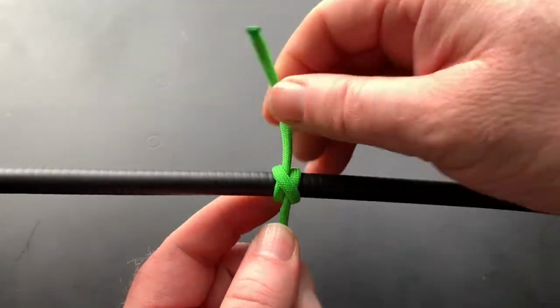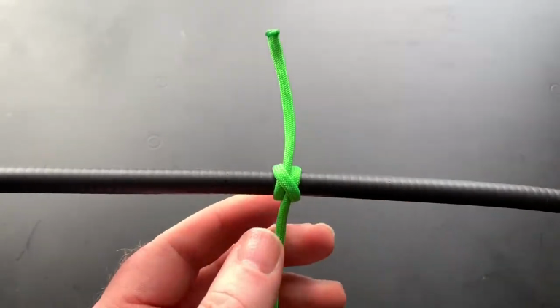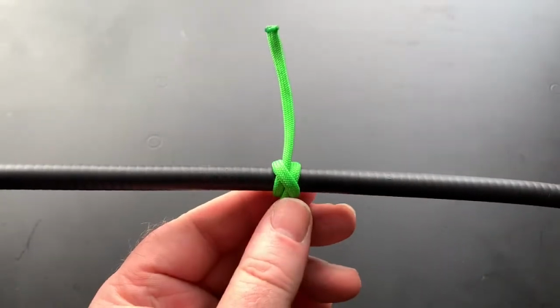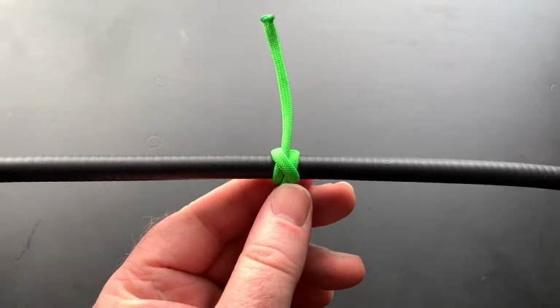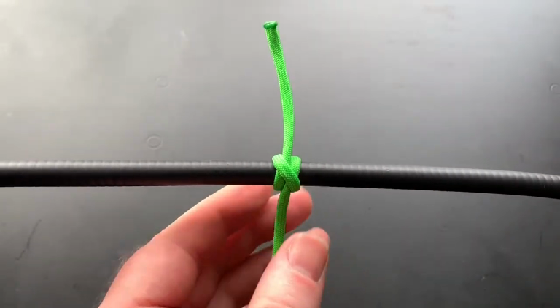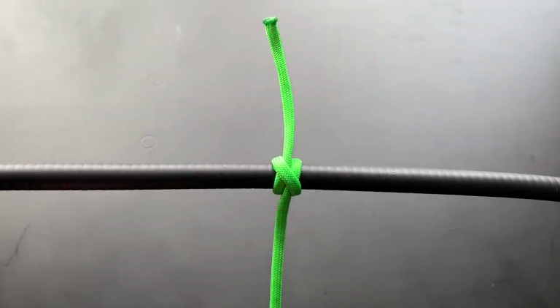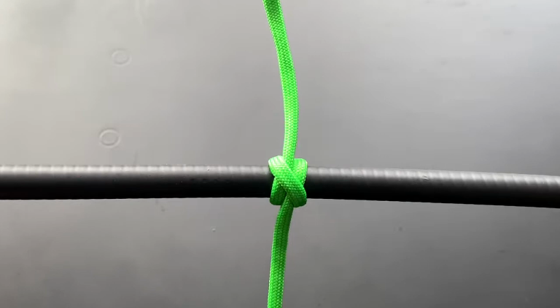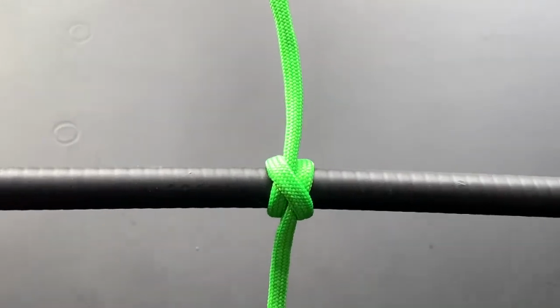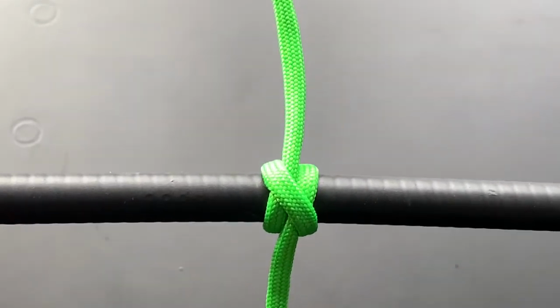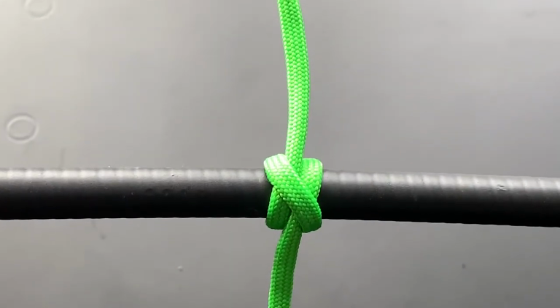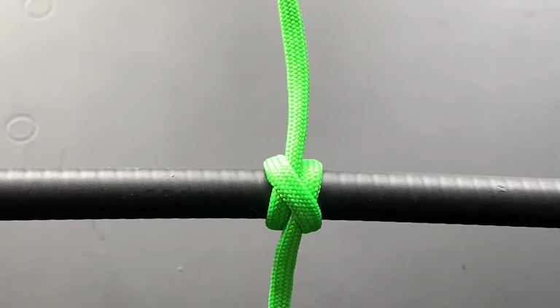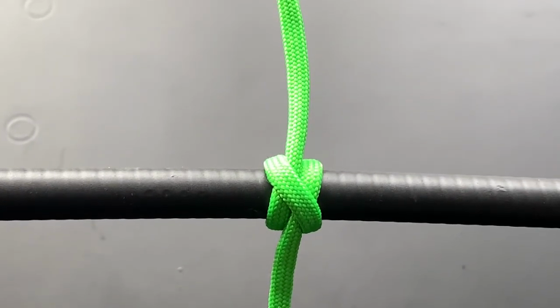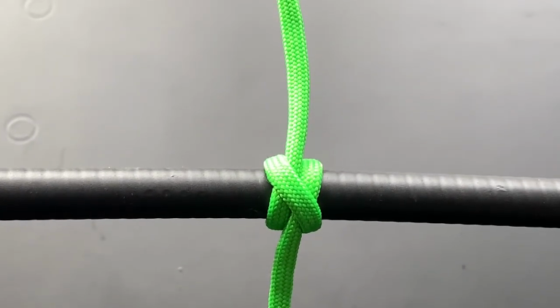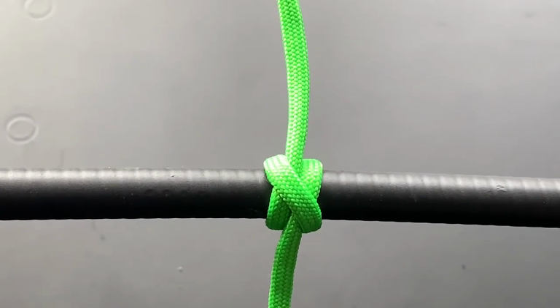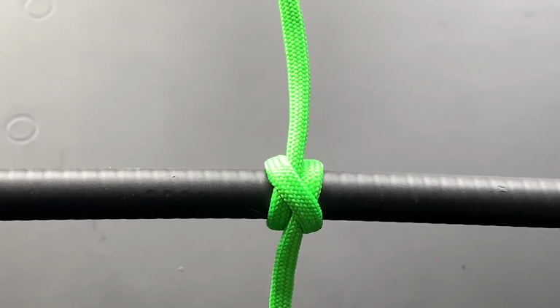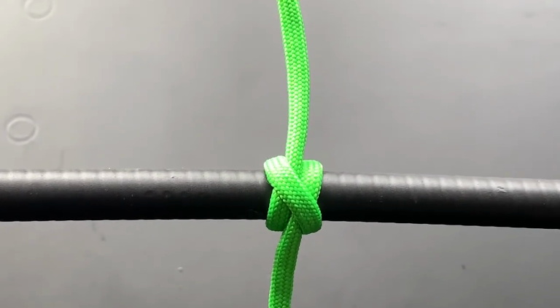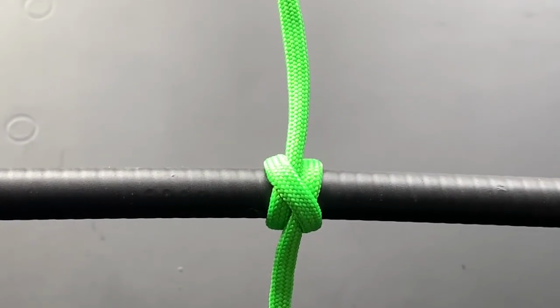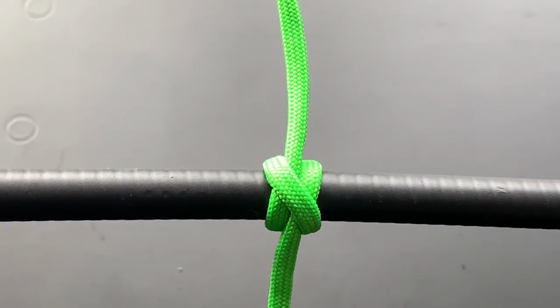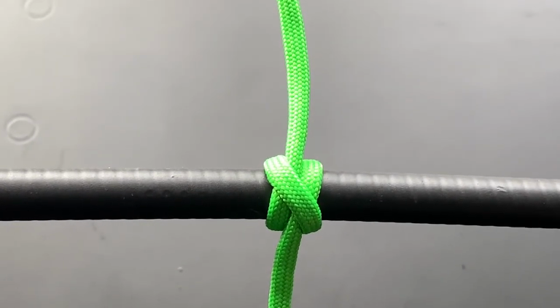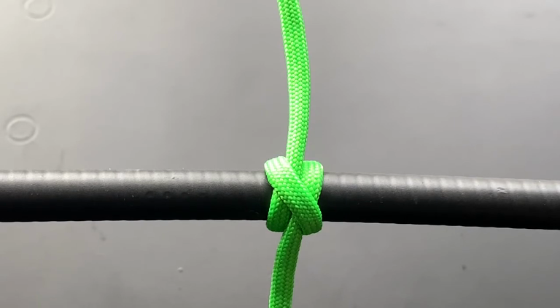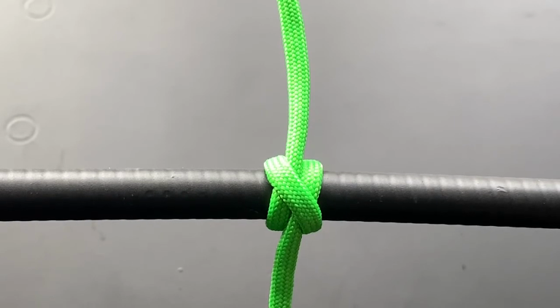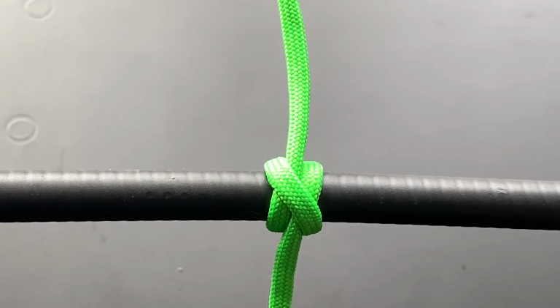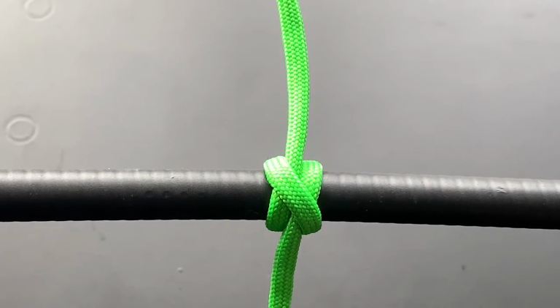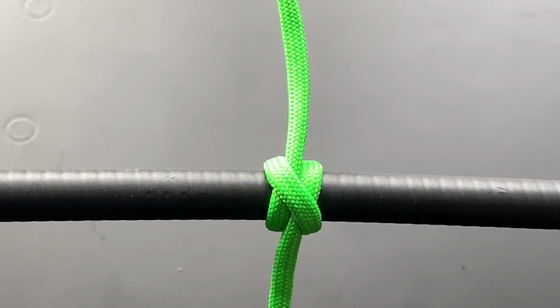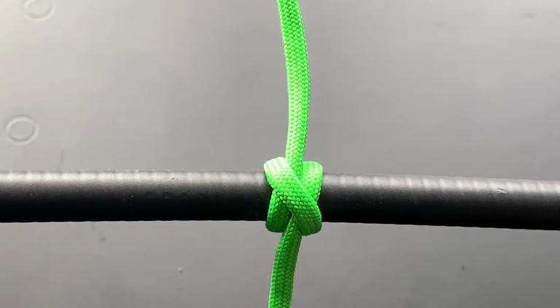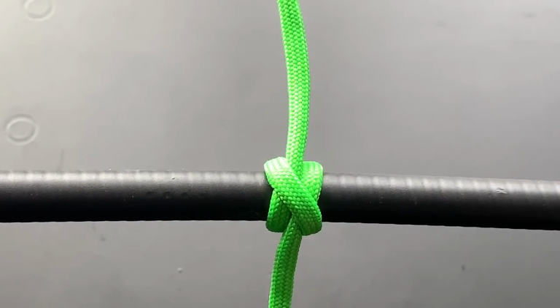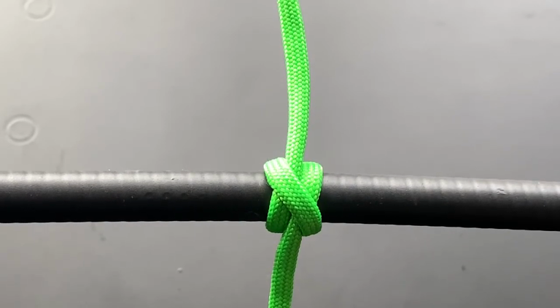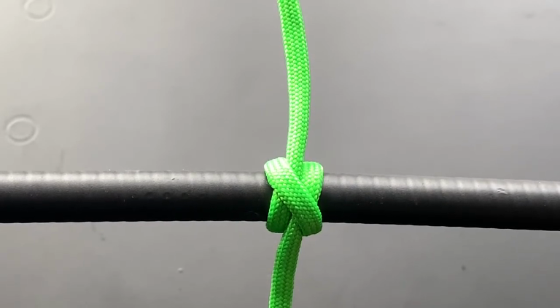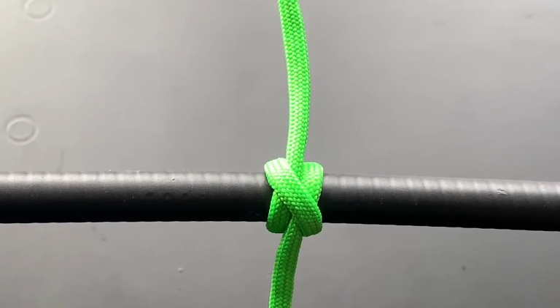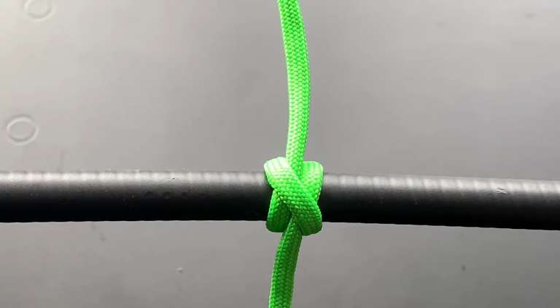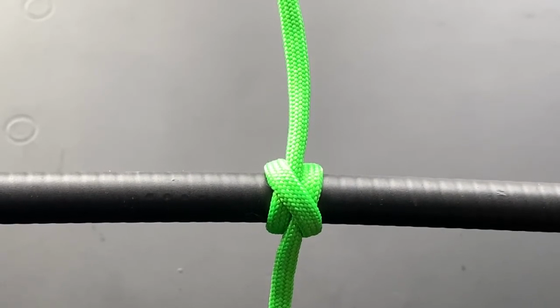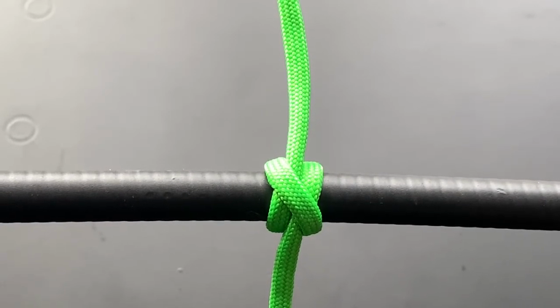And there you go — that is your clove hitch. Now, you do not tie this to a square post or anything square or rectangle, because it will come loose.